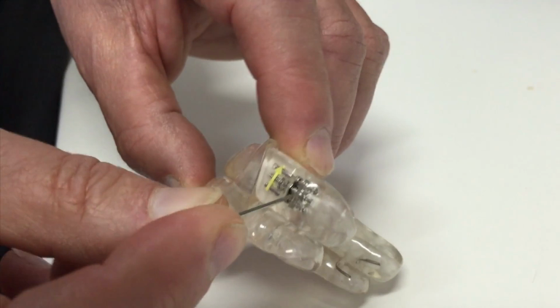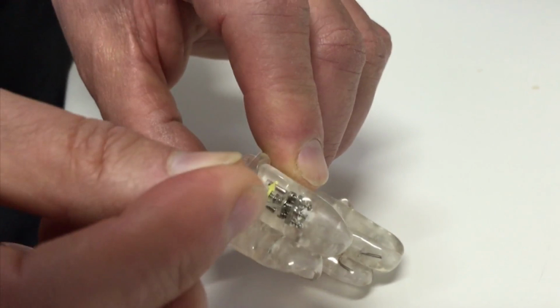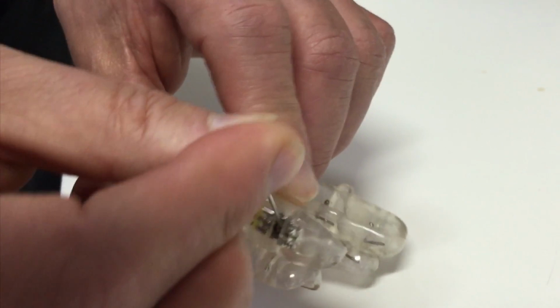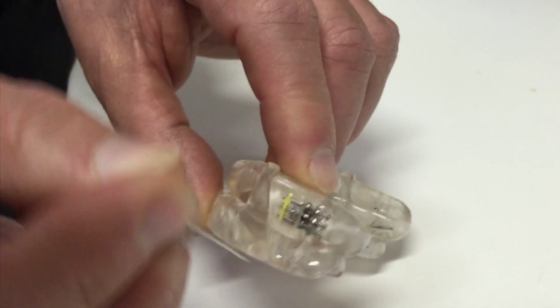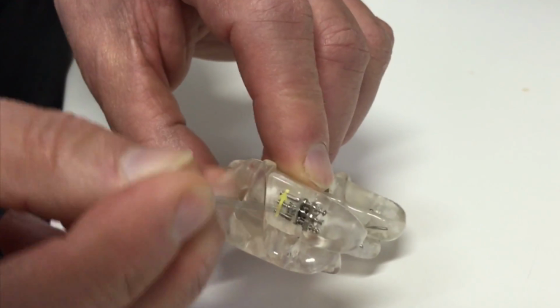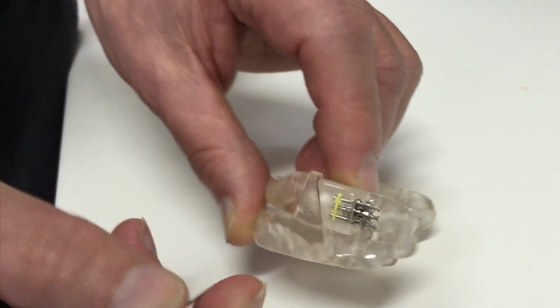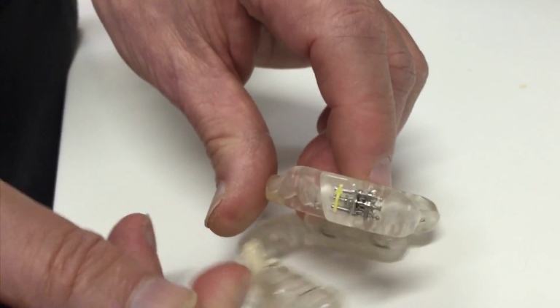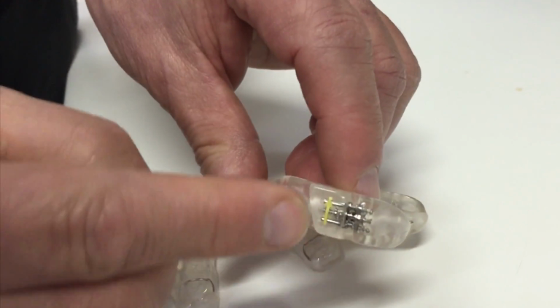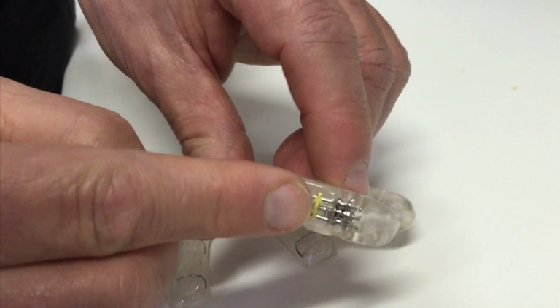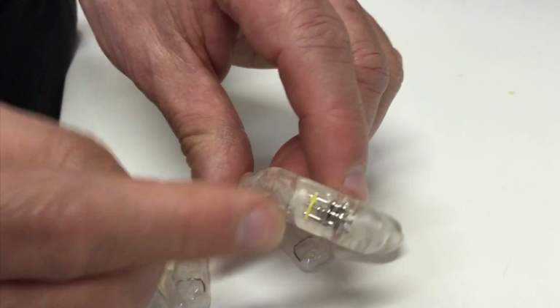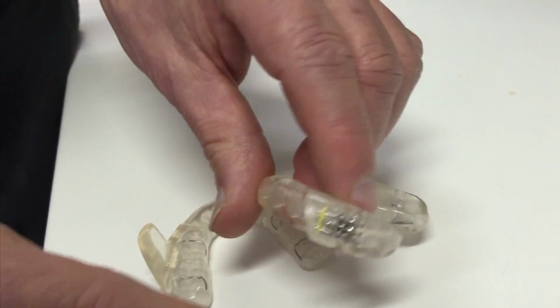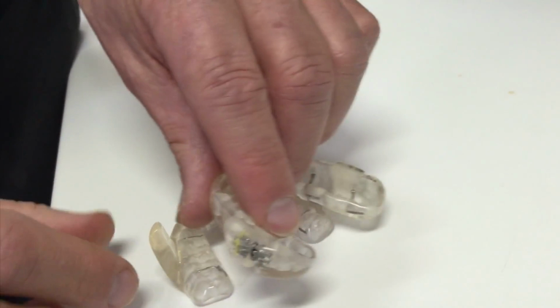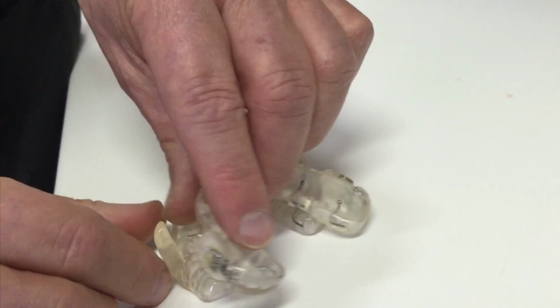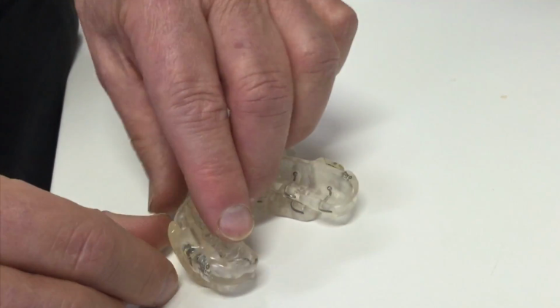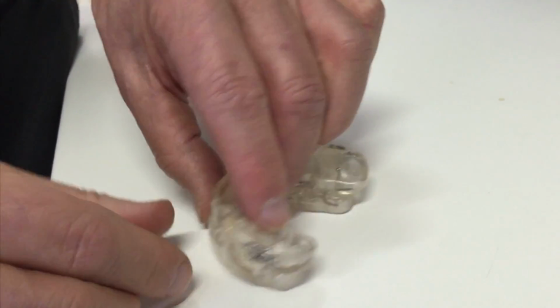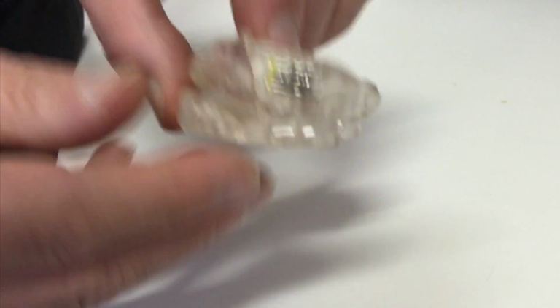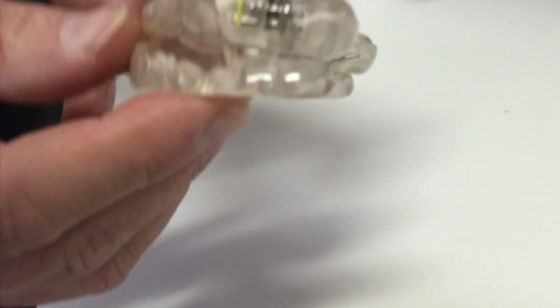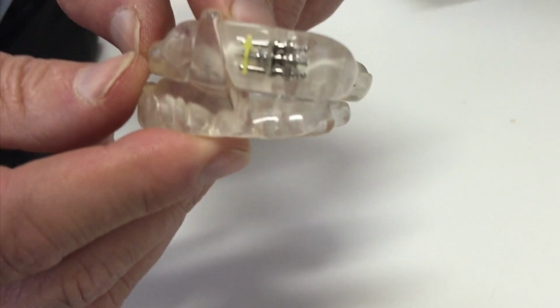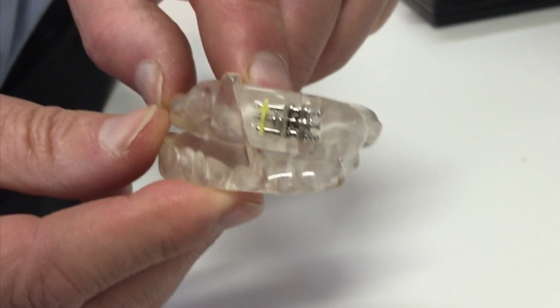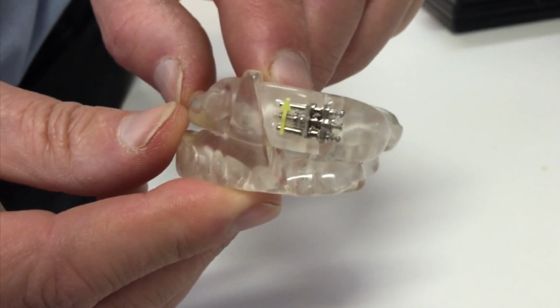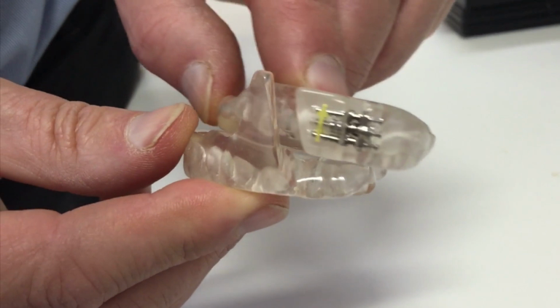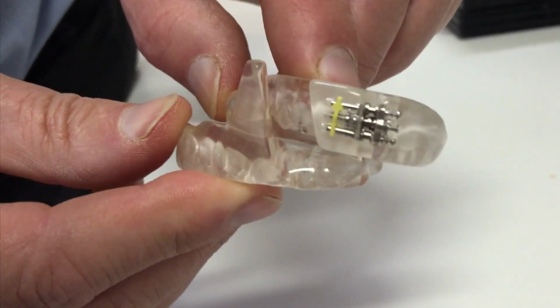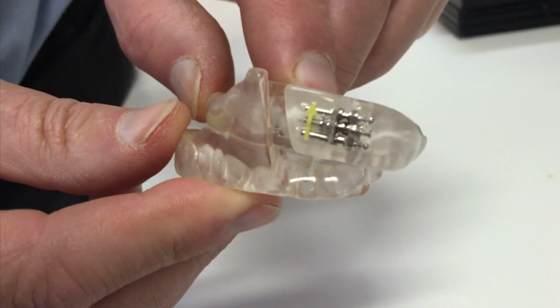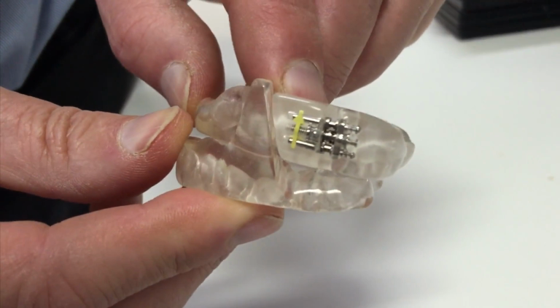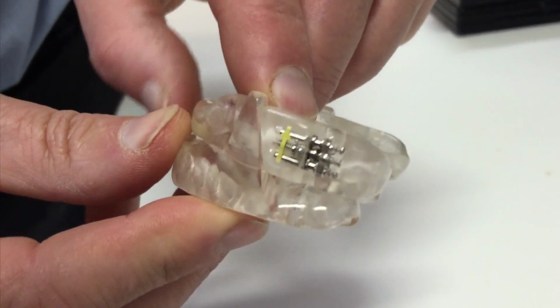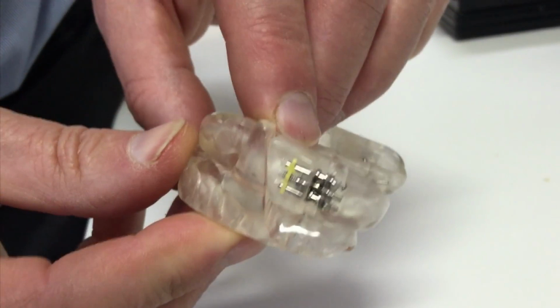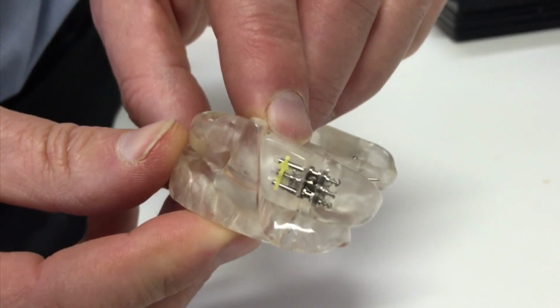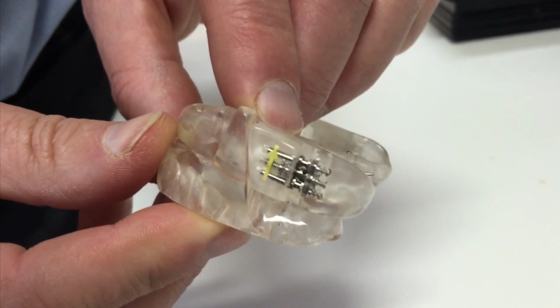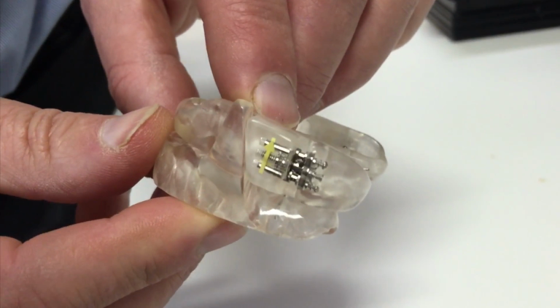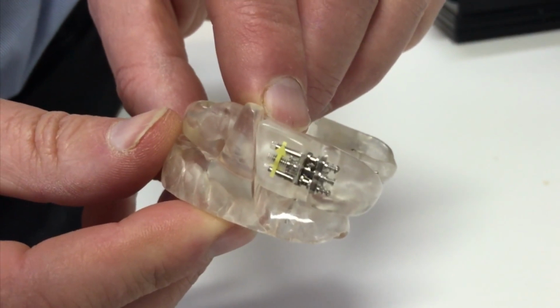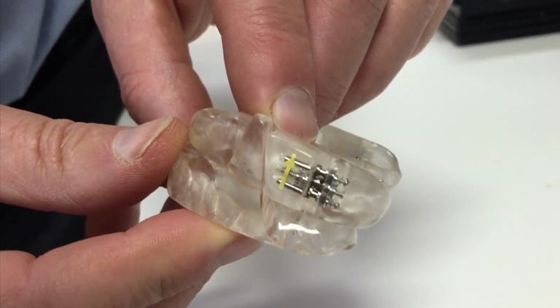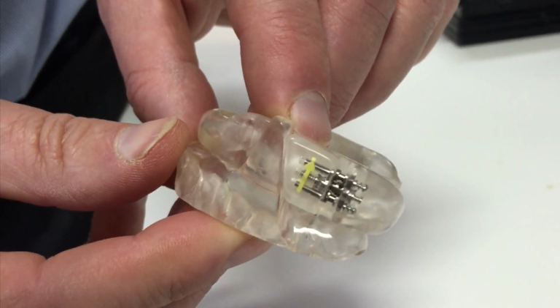People will do that over a period of a month or two until they get to the right position where they're getting the best results — where they're no longer snoring and they're feeling more refreshed.